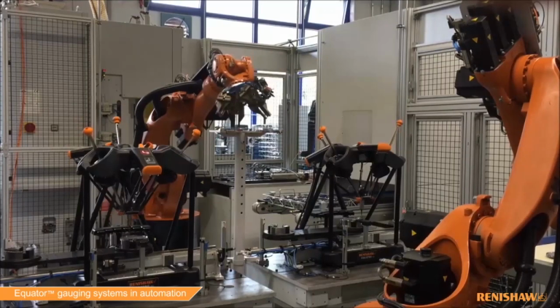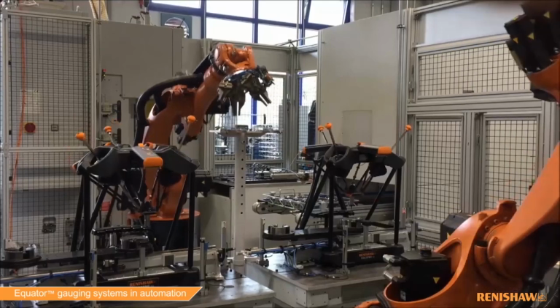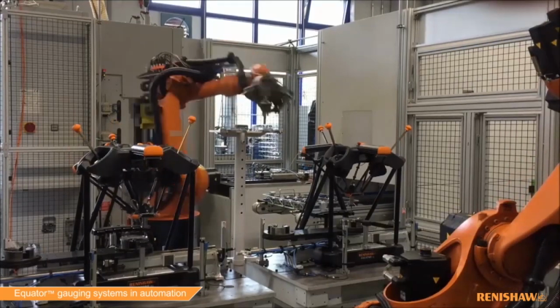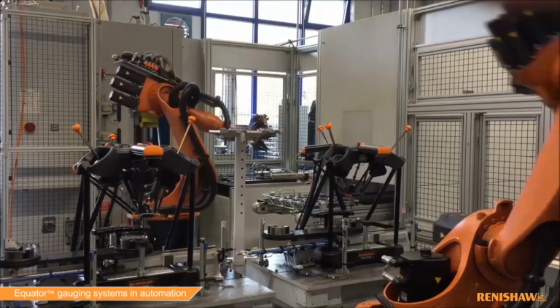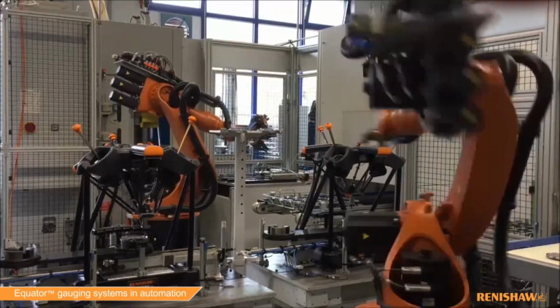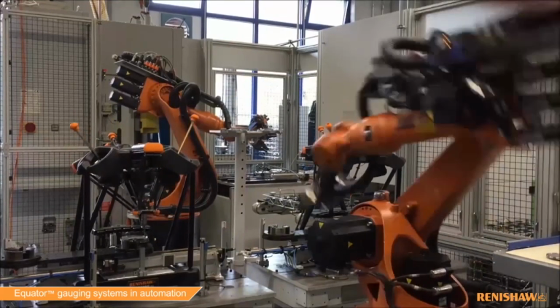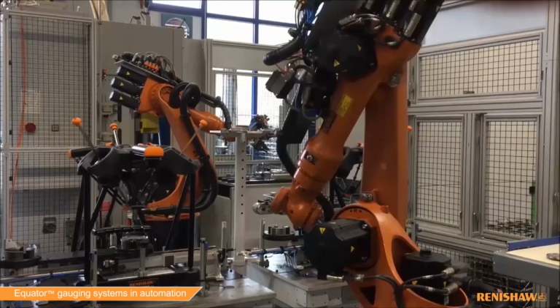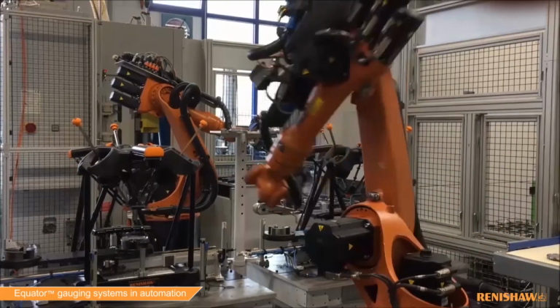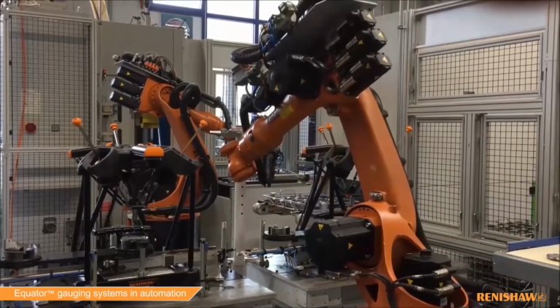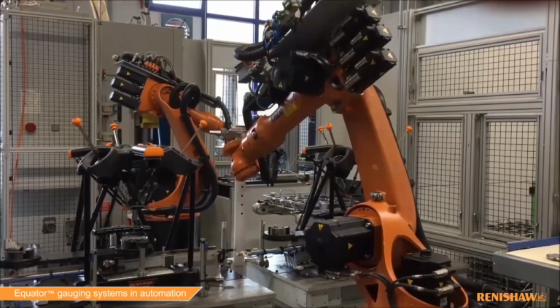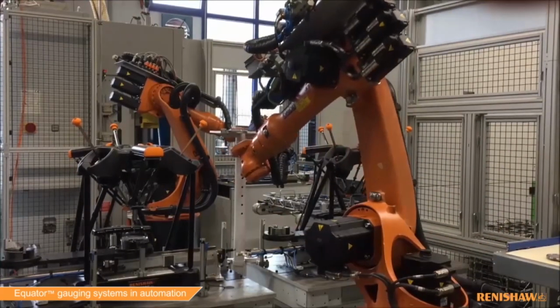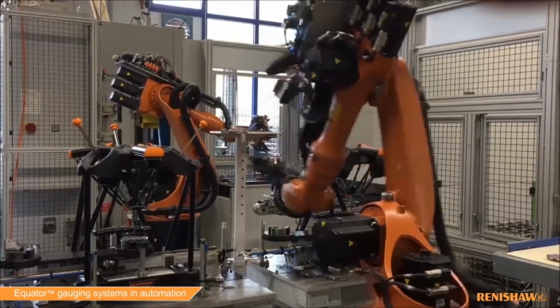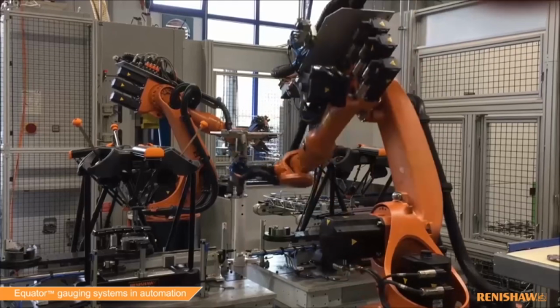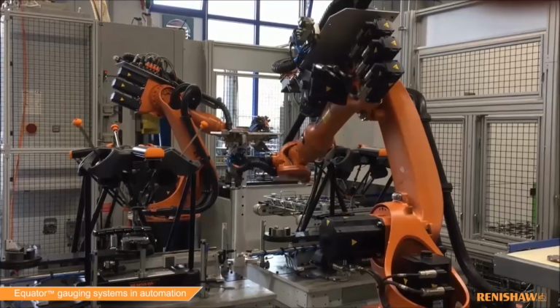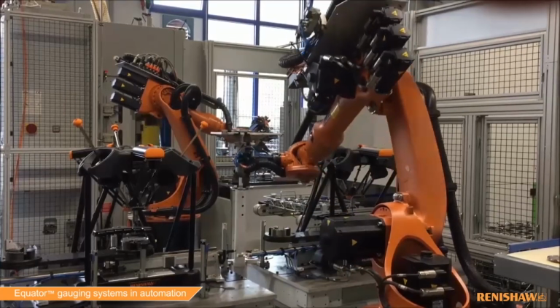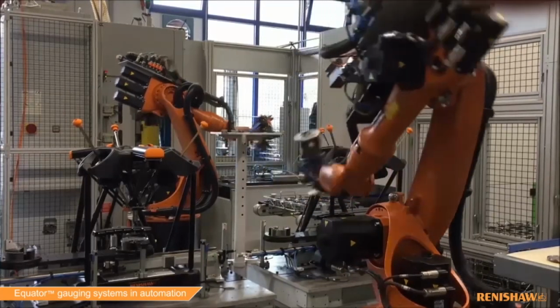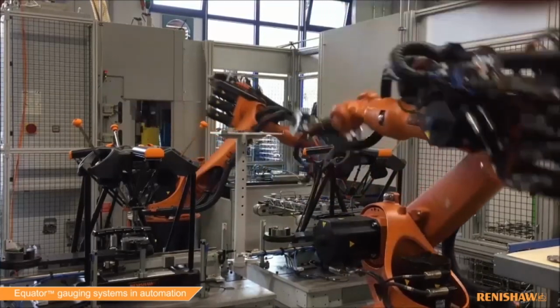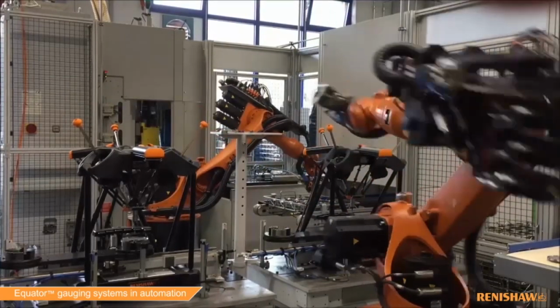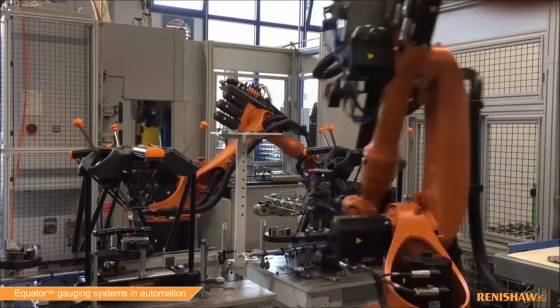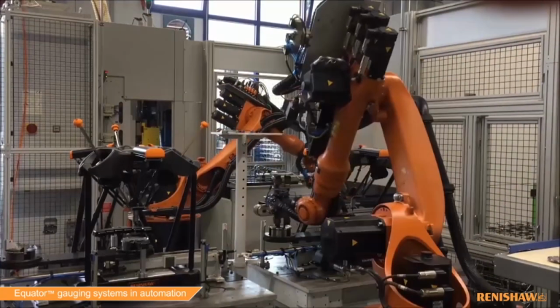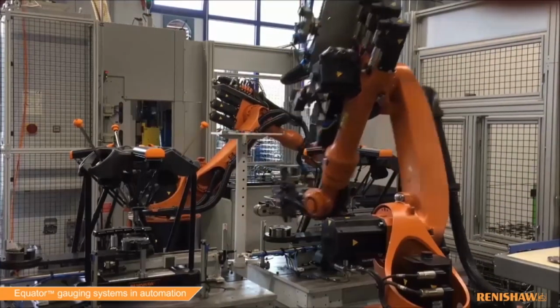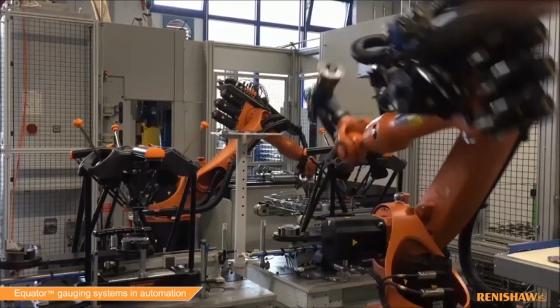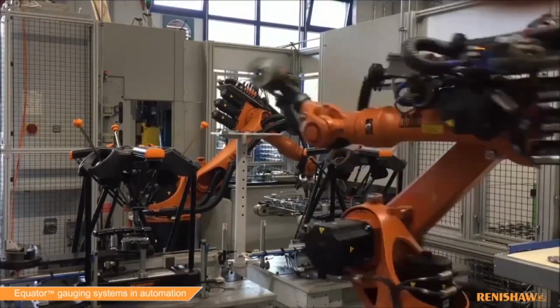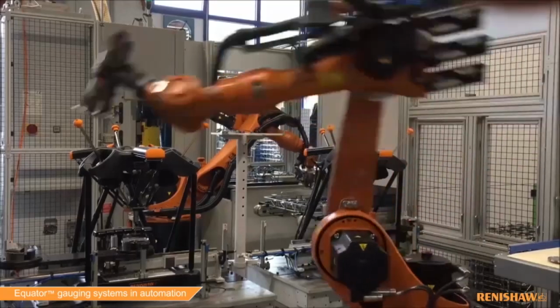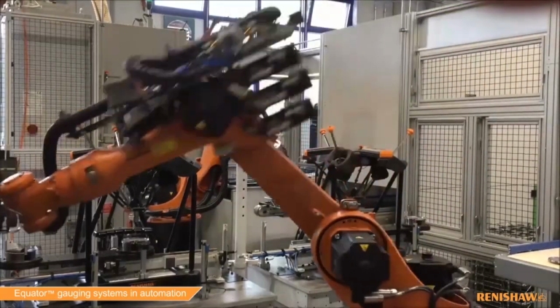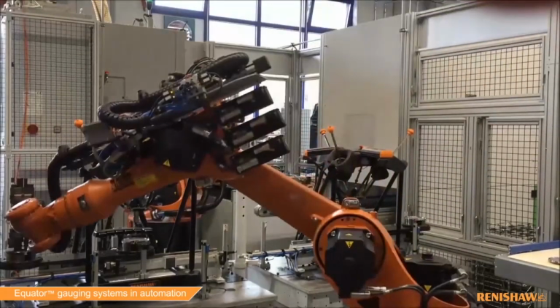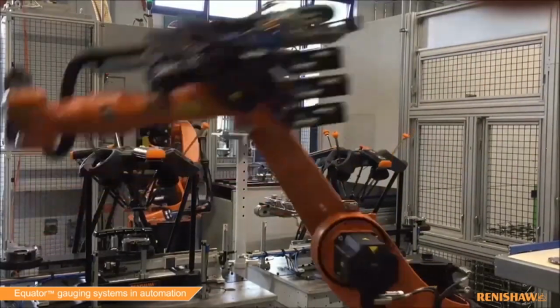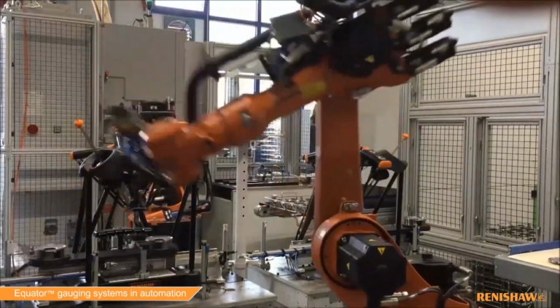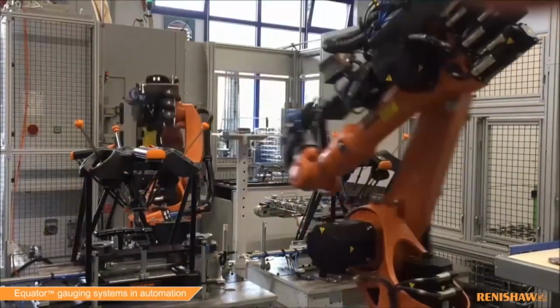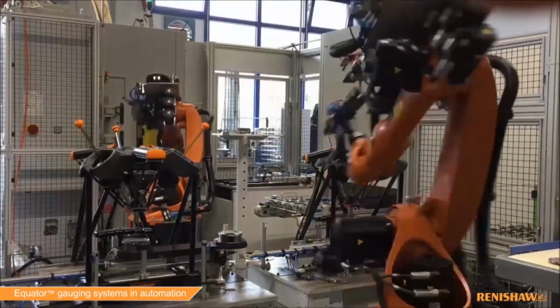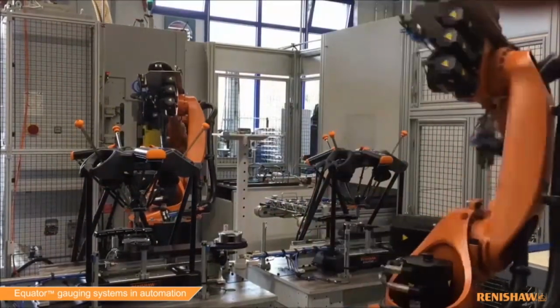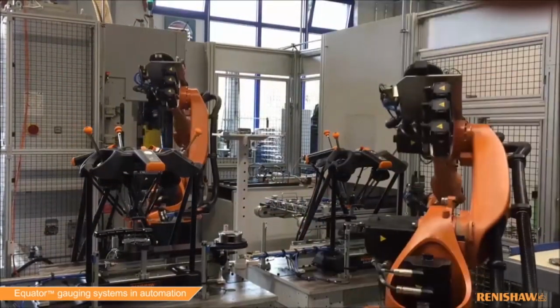In another automotive application, a supplier was producing parts fed from six different machining centers. The automated setup had multiple part types being inspected on the equator with a universal fixture, and allowed for automated data collection due to part tracking capabilities from each of the machines.